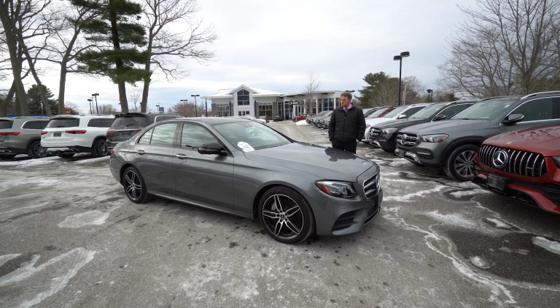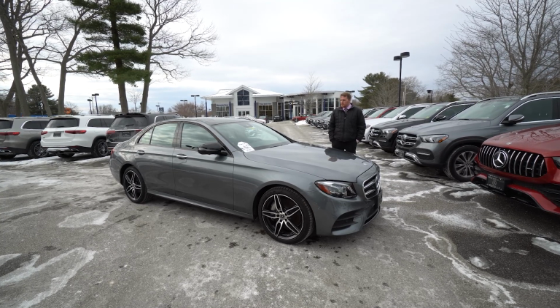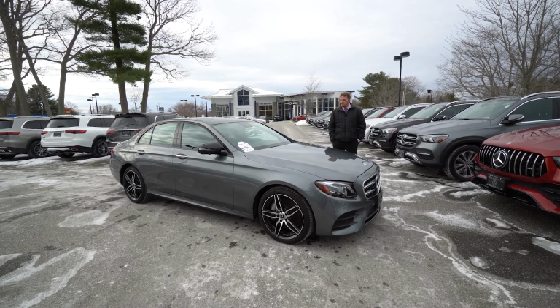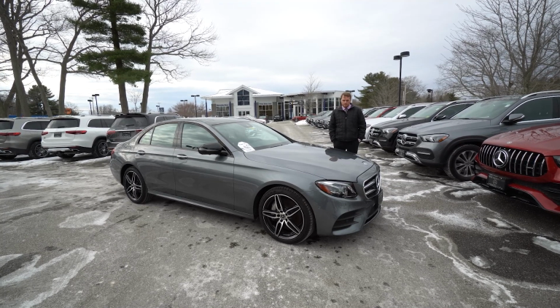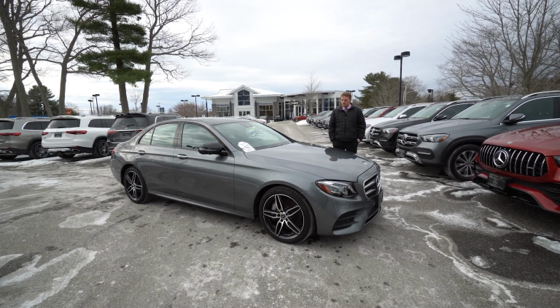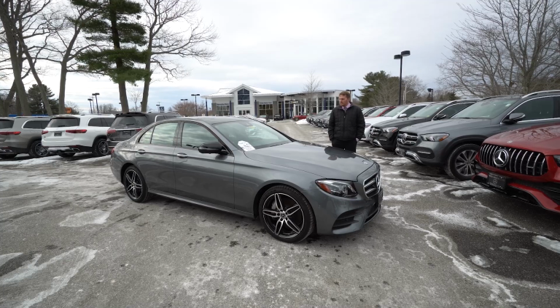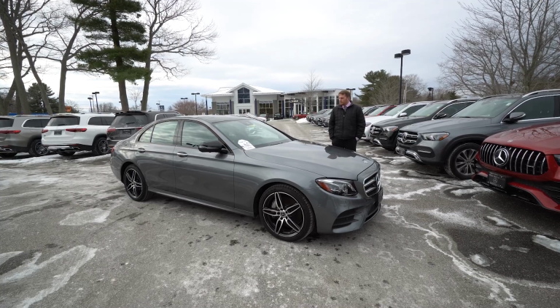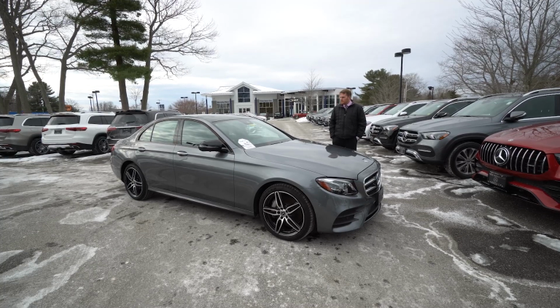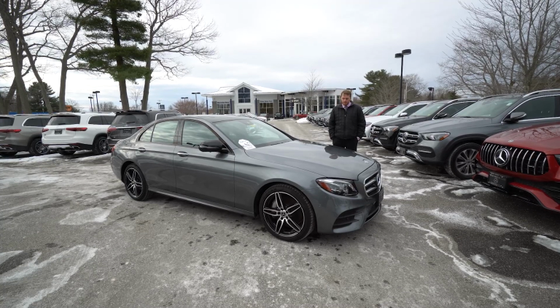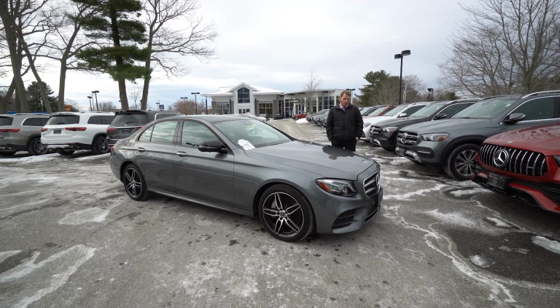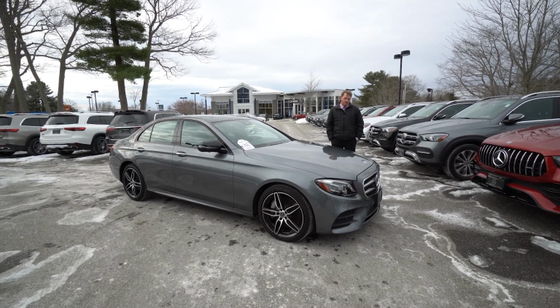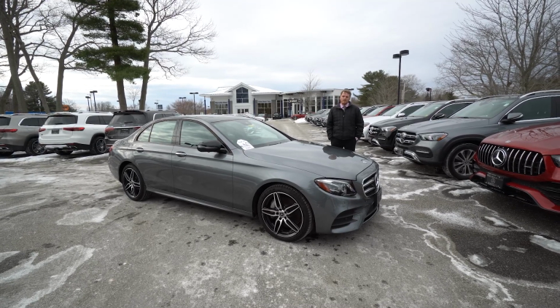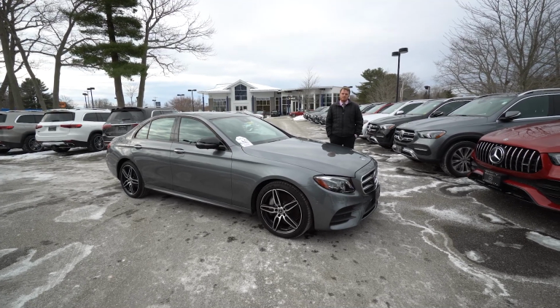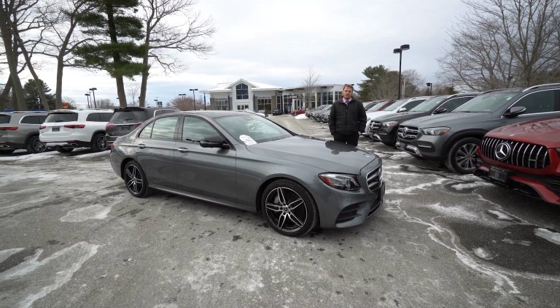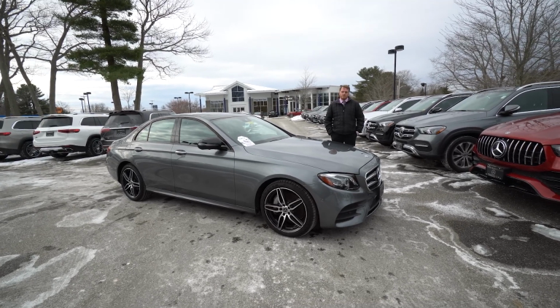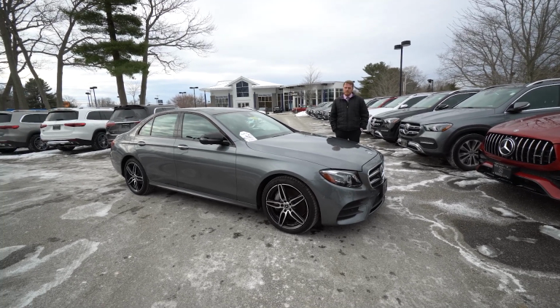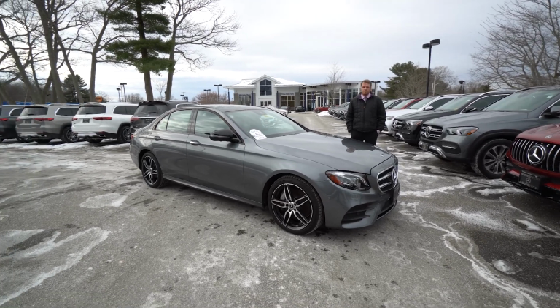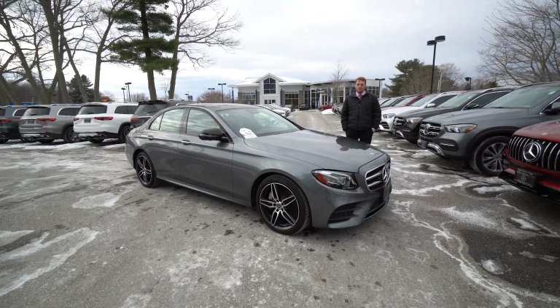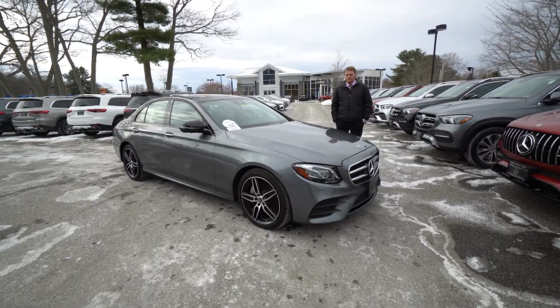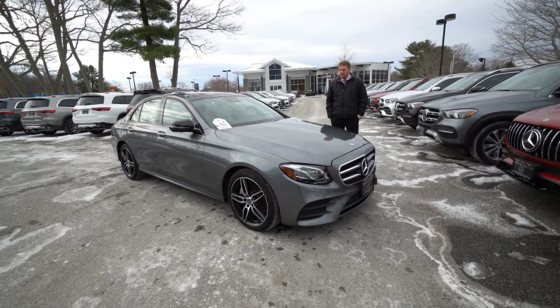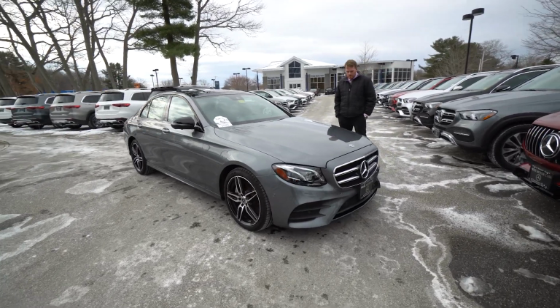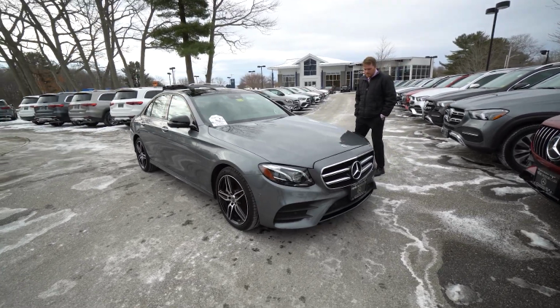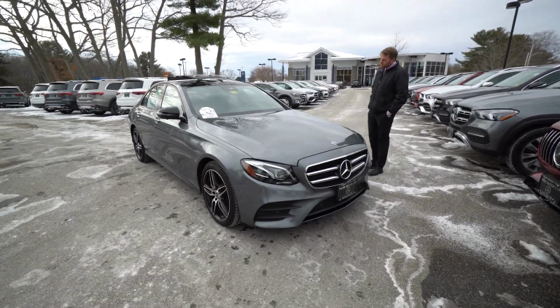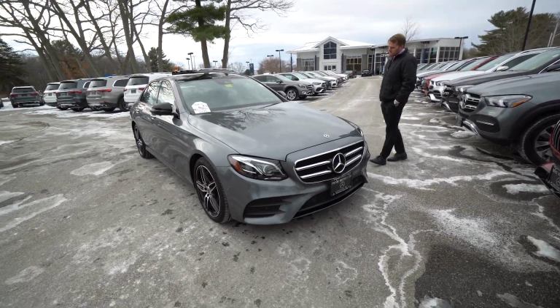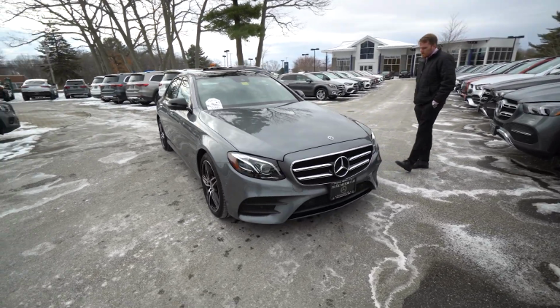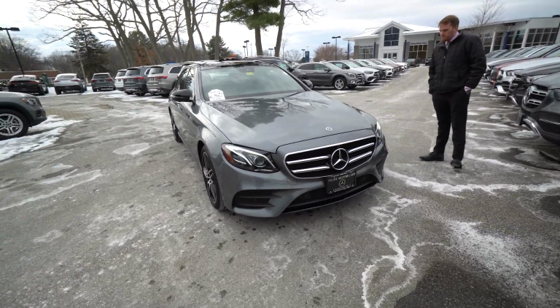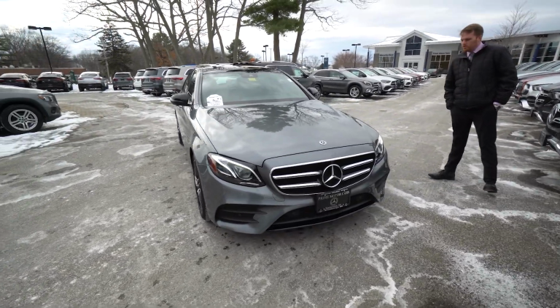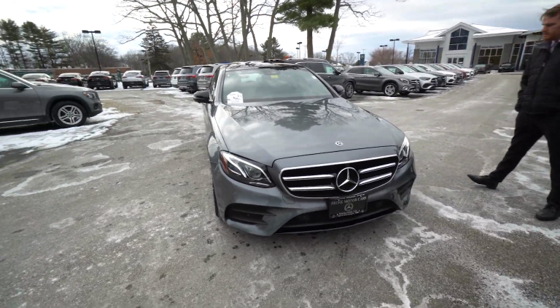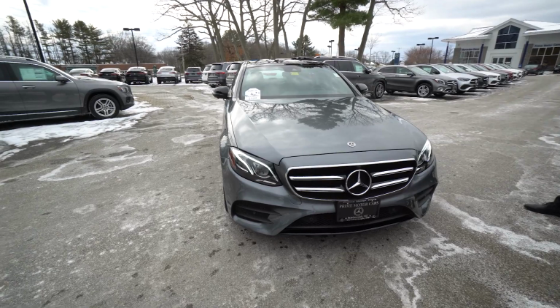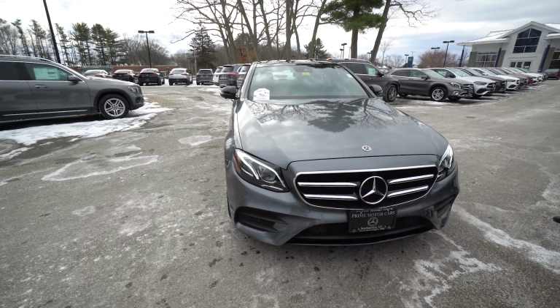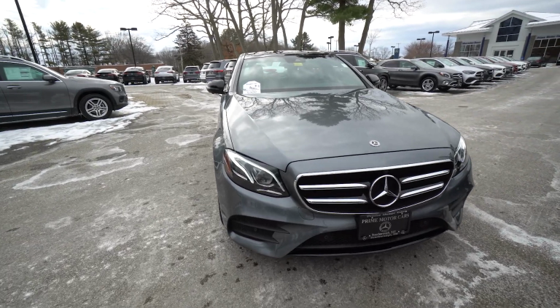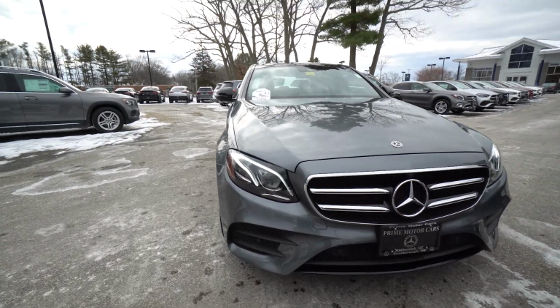It is the 2020 Mercedes-Benz E350 4MATIC, so that's going to be Mercedes-Benz's version of all-wheel drive. This car is nicely equipped. I'm going to go over a couple of the options as we make our way around the car.